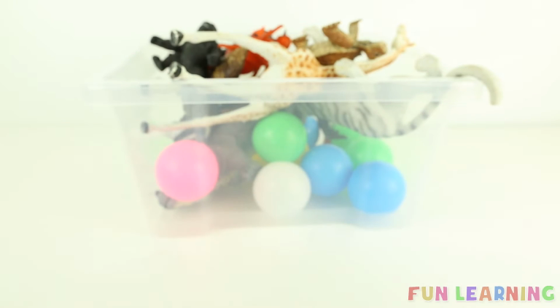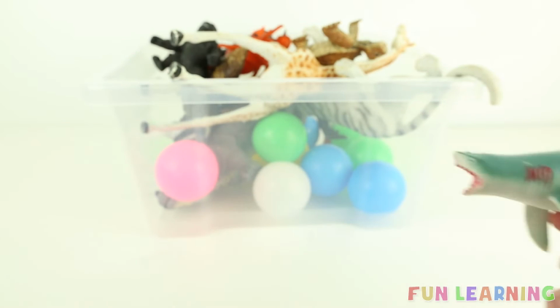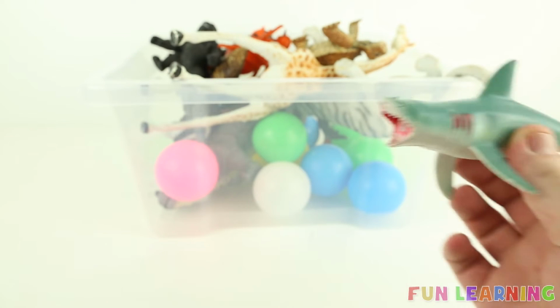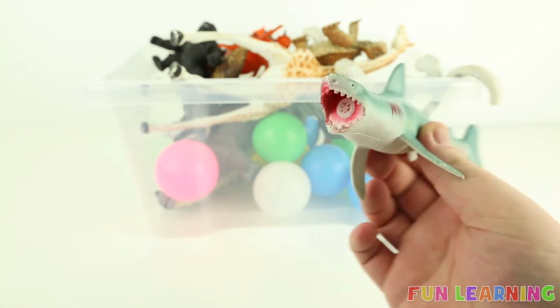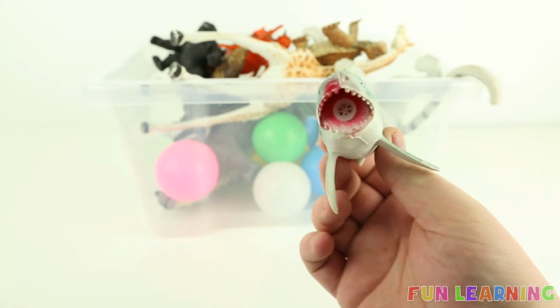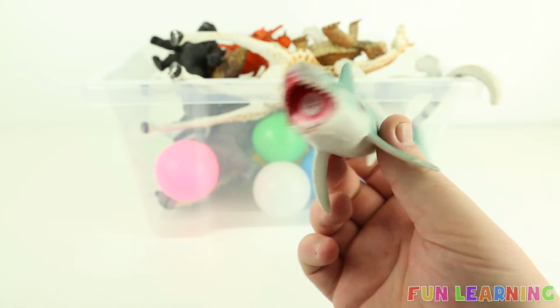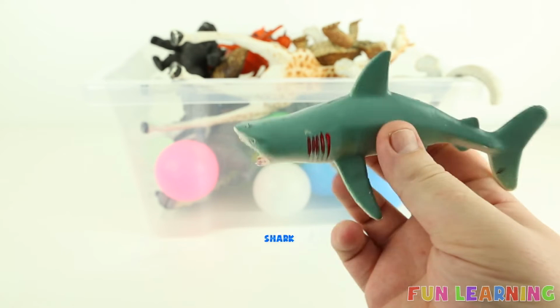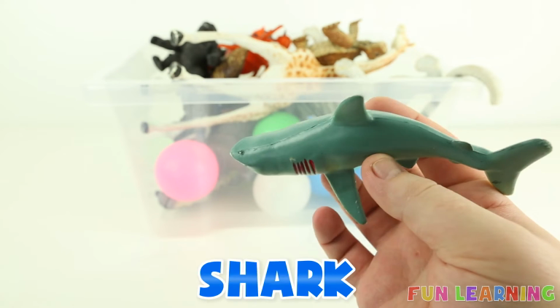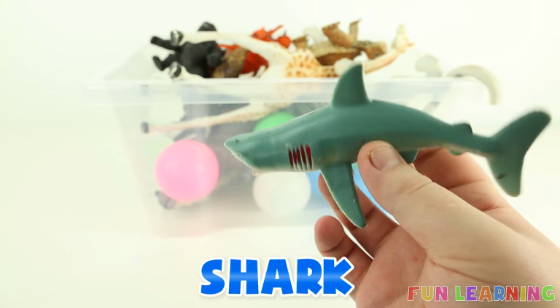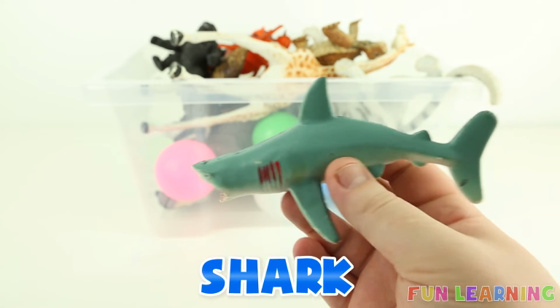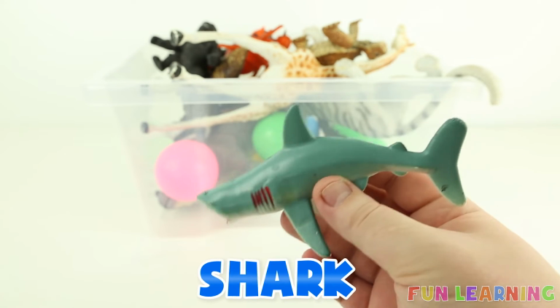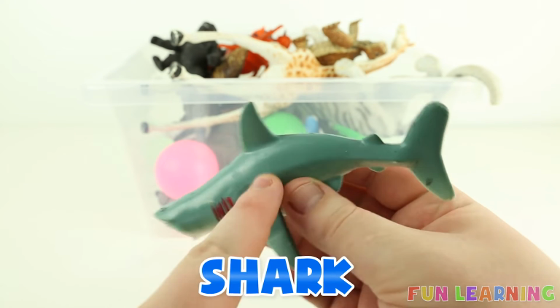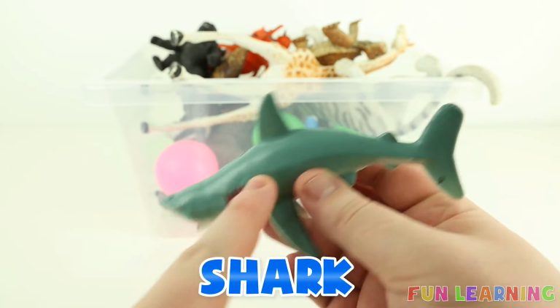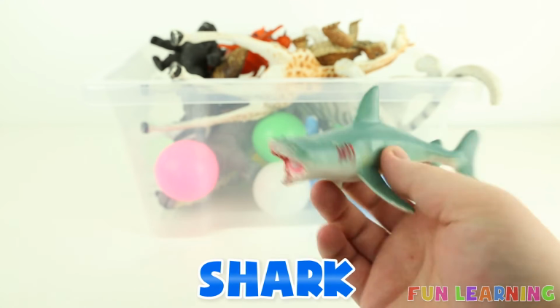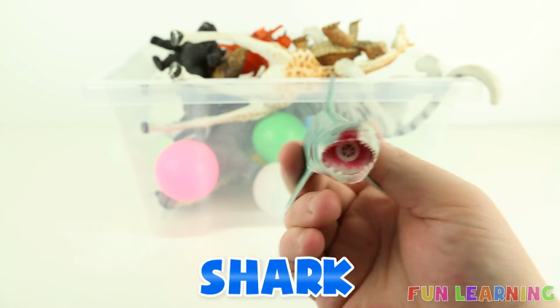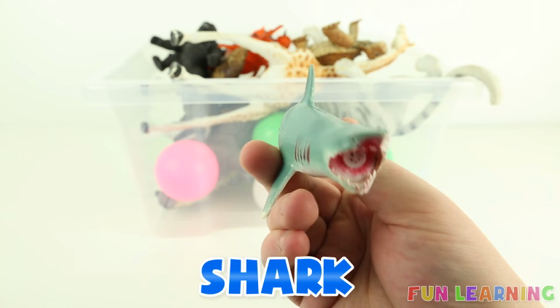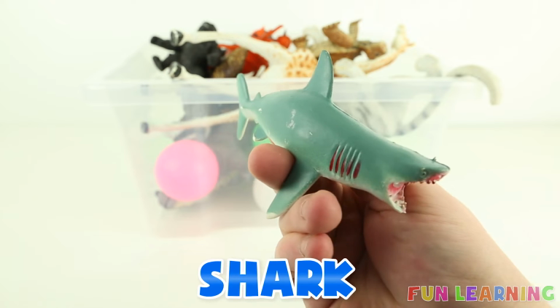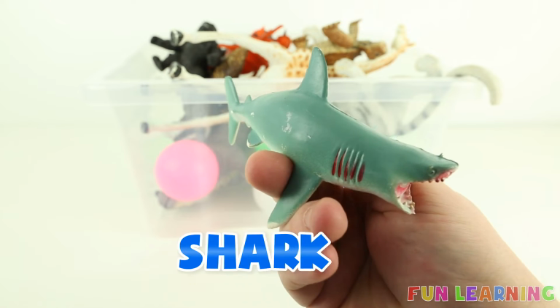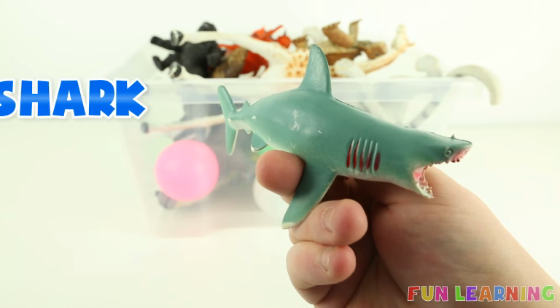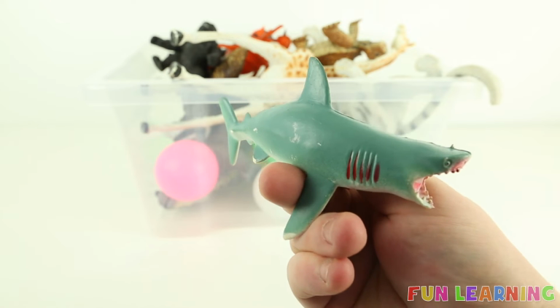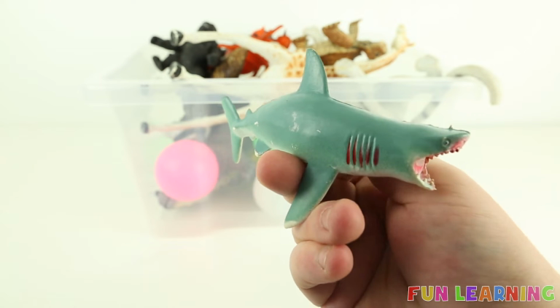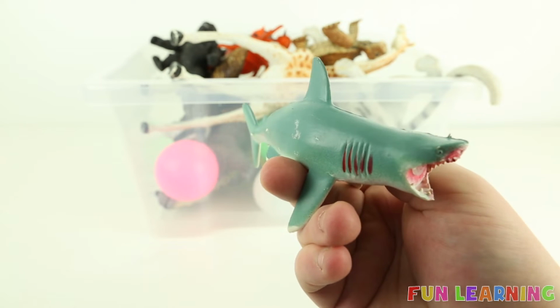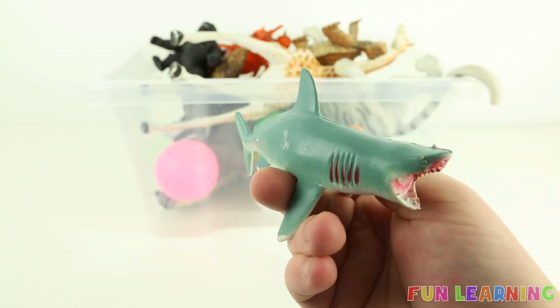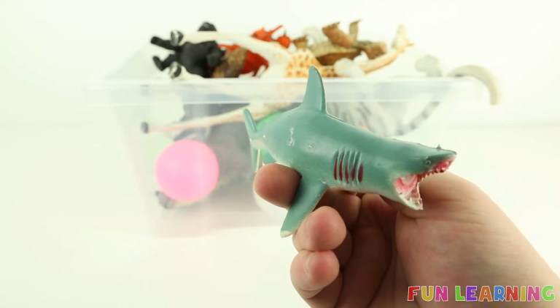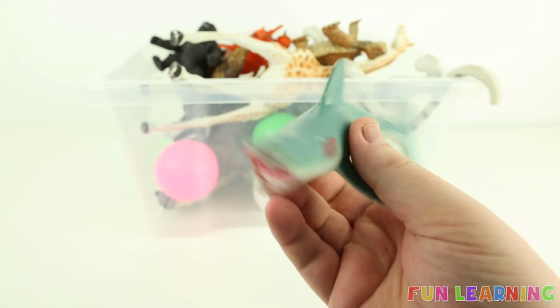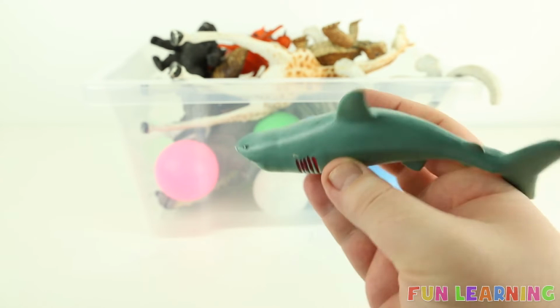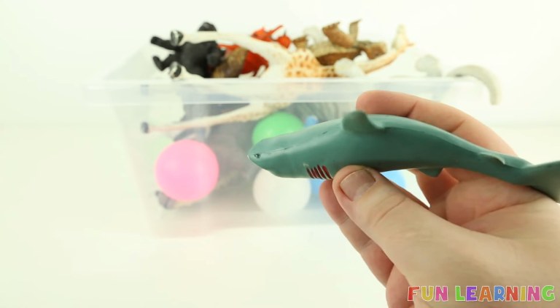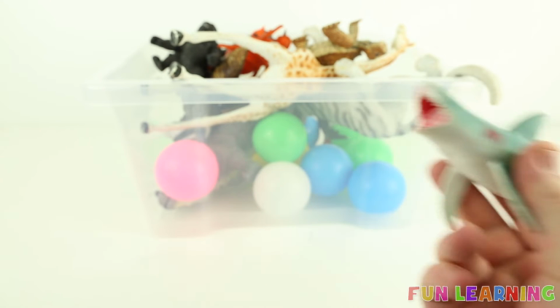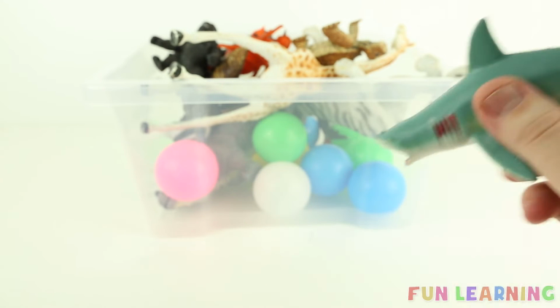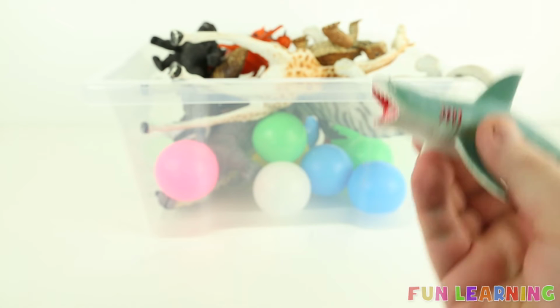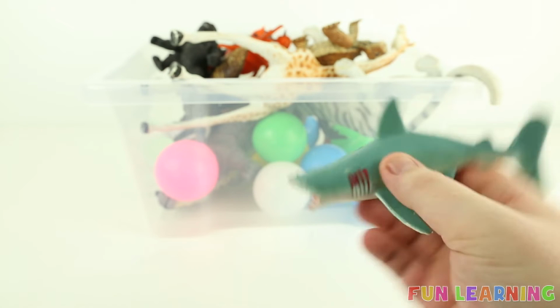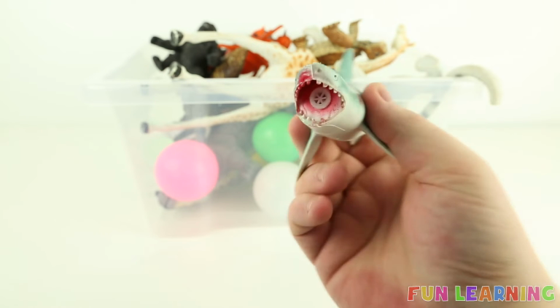This sea creature is a shark, and it's blue. It begins with the letter S. A shark.